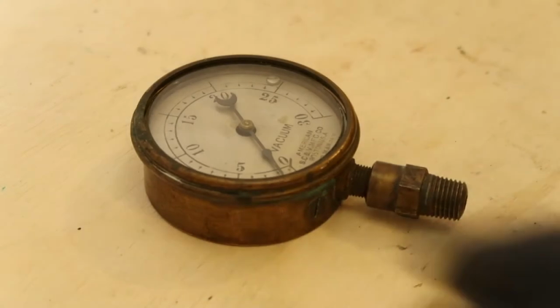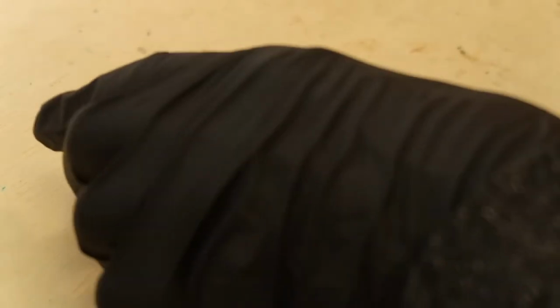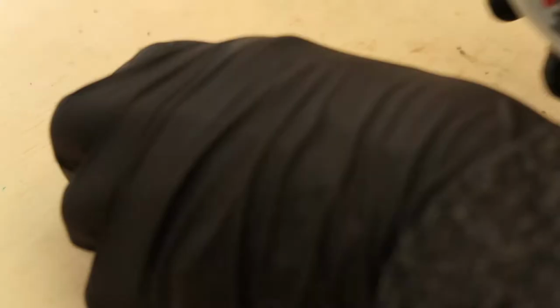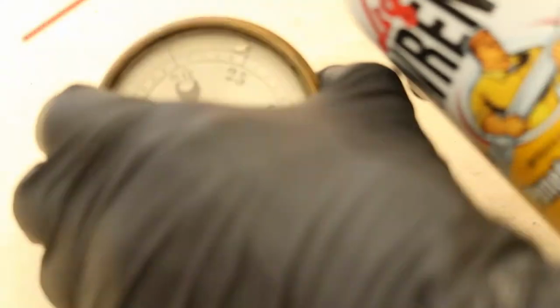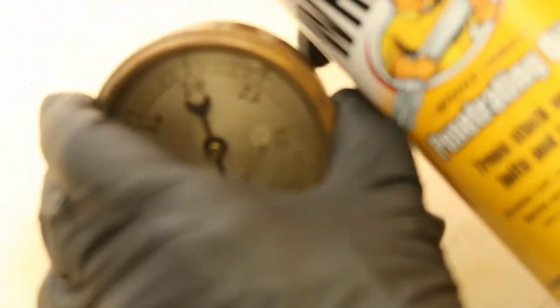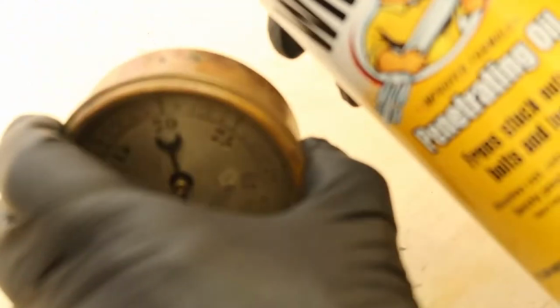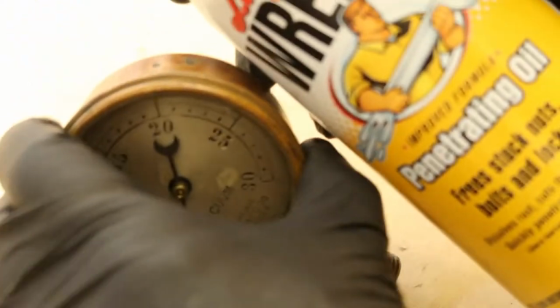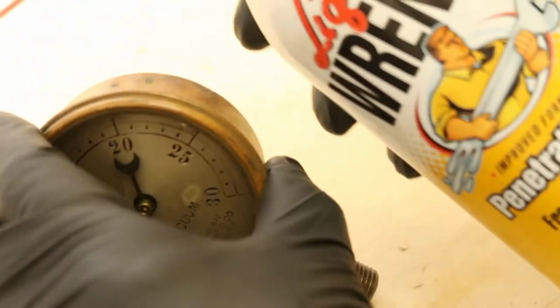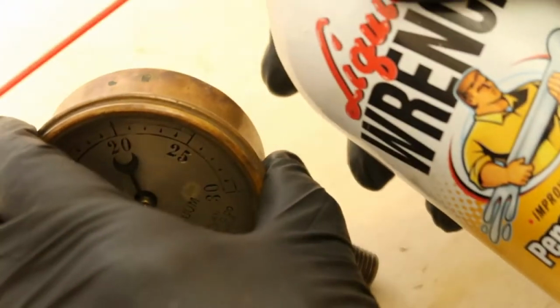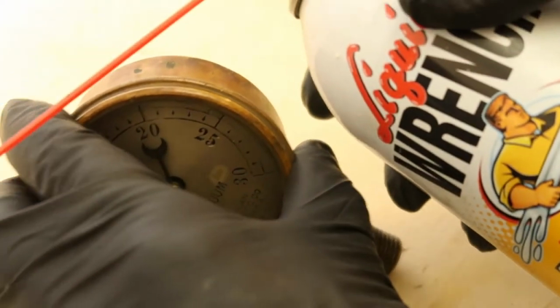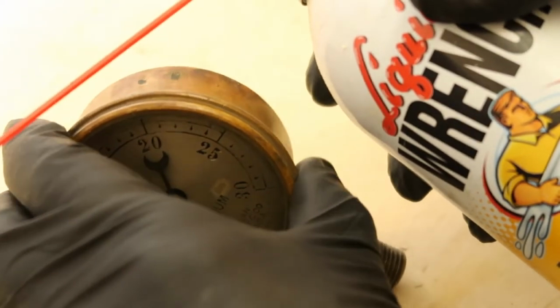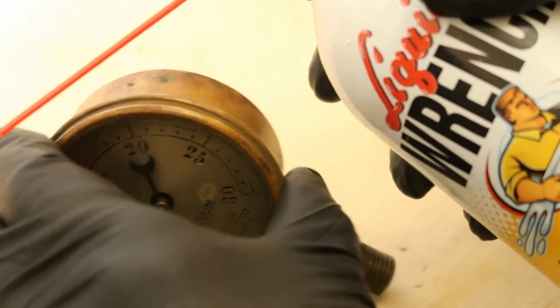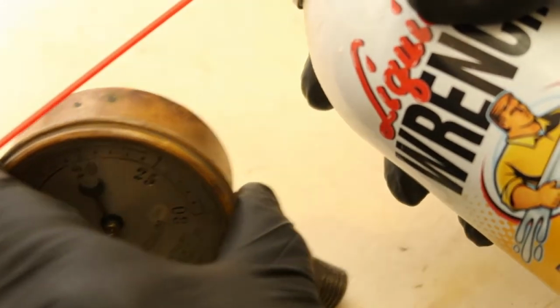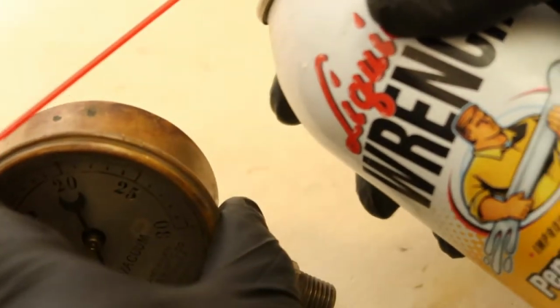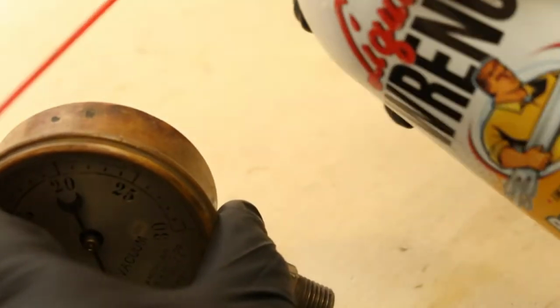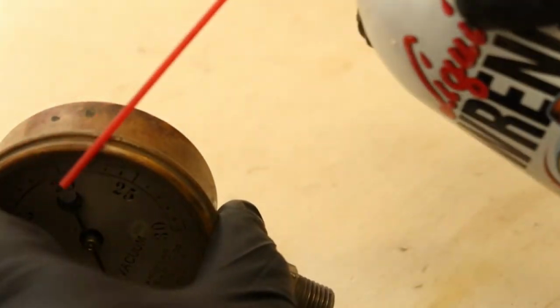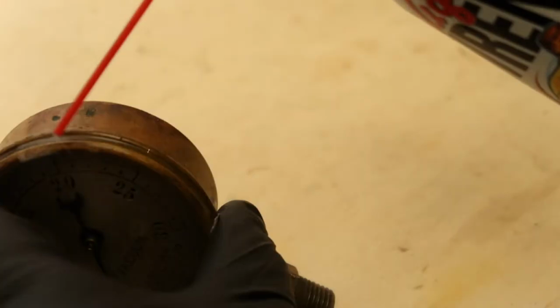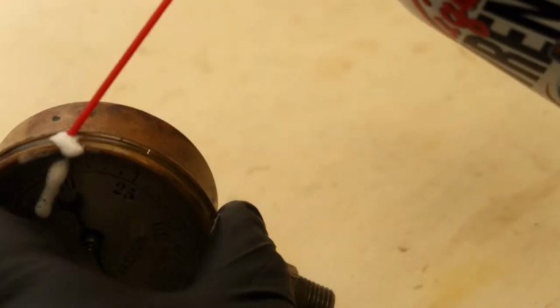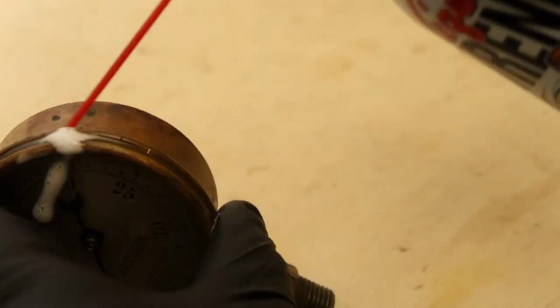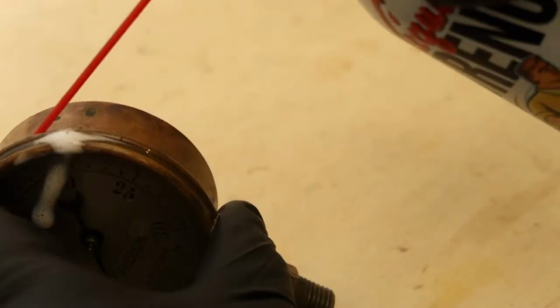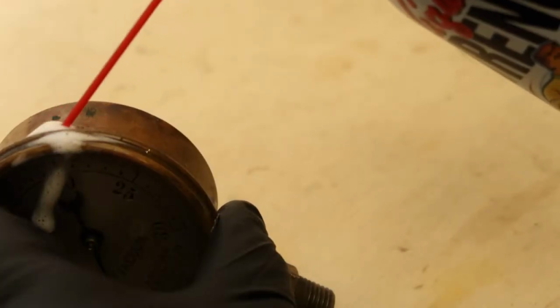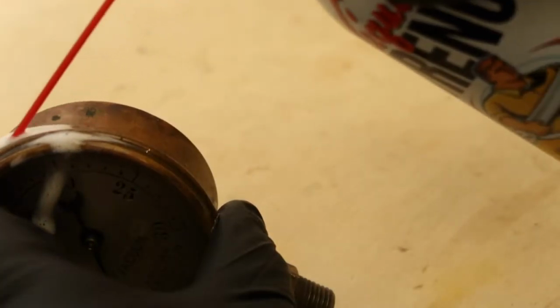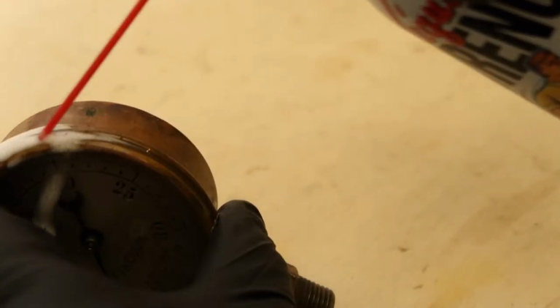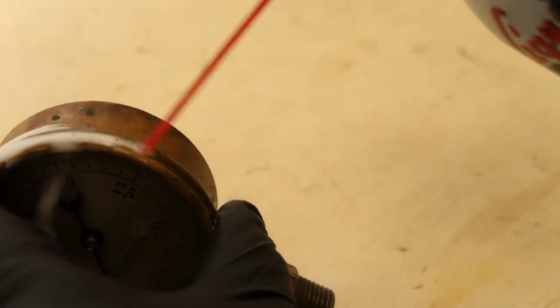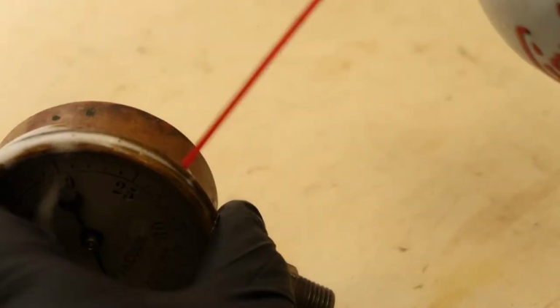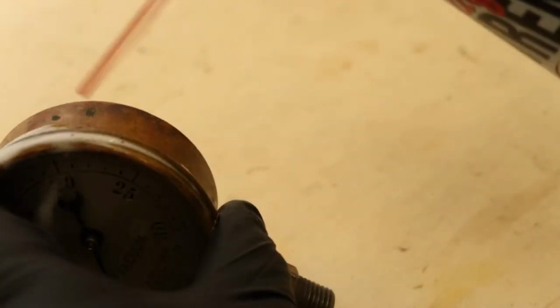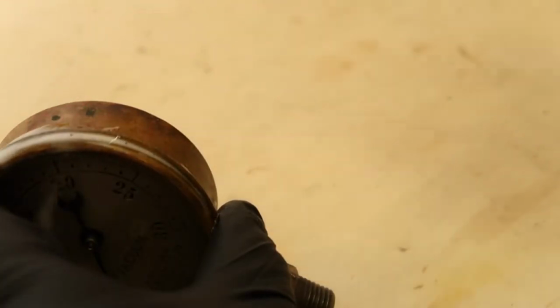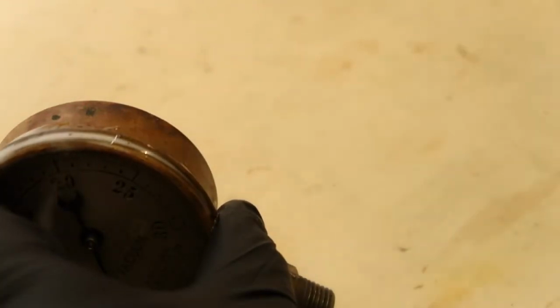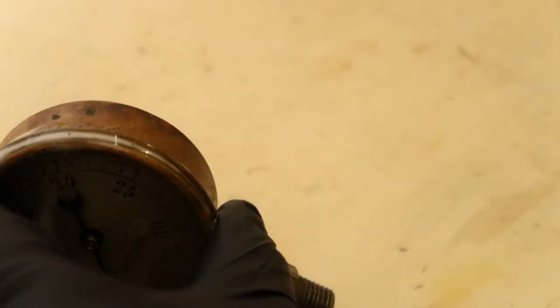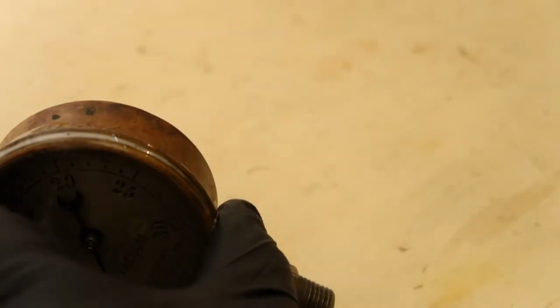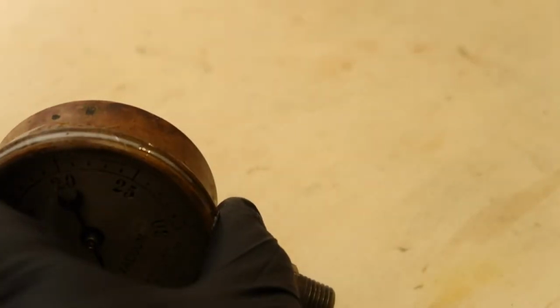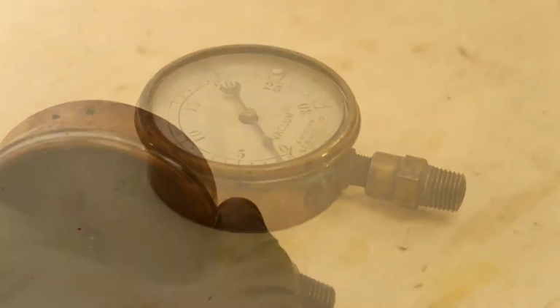Over time, oxidation on the bronze or brass bezel can make it difficult to remove. But a little bit of penetrating oil and some patience does the trick.